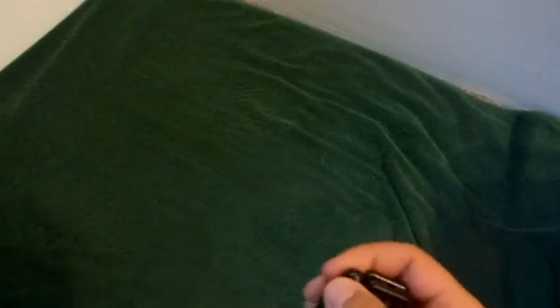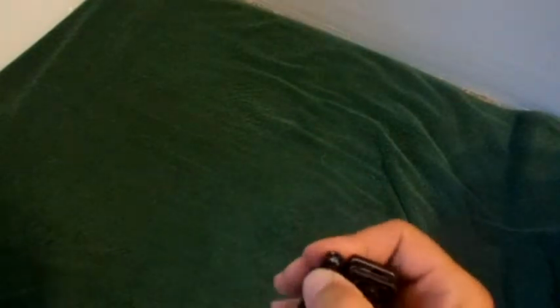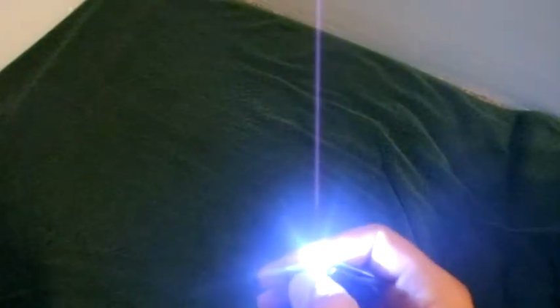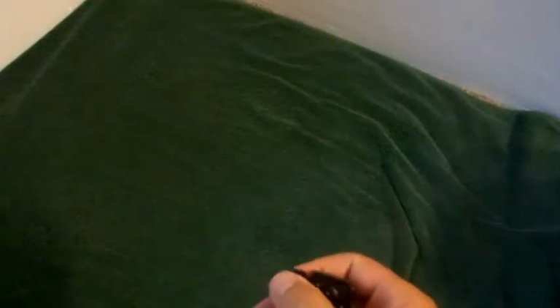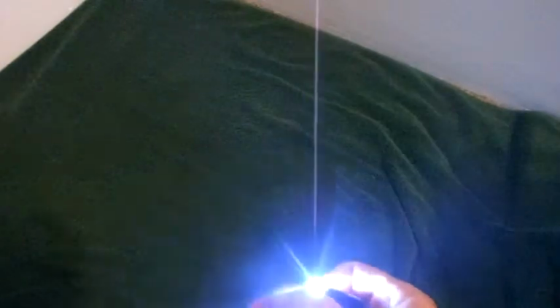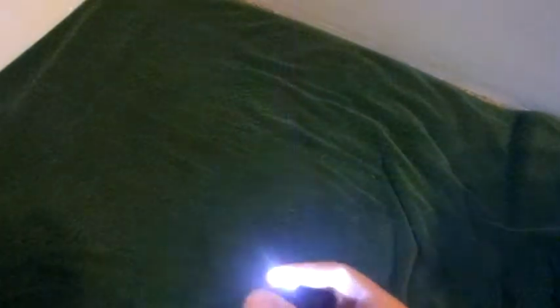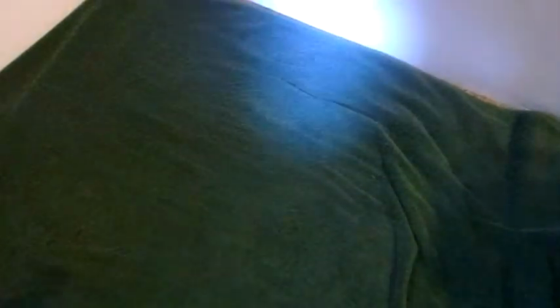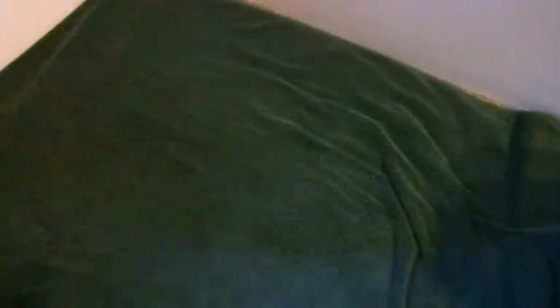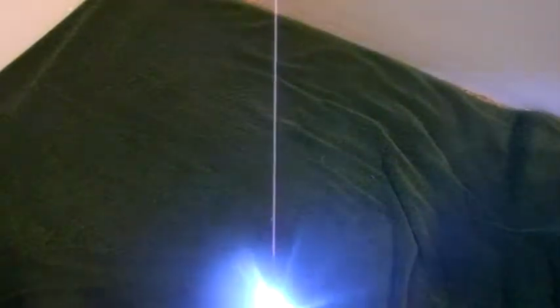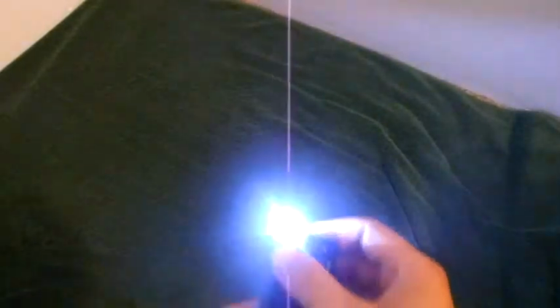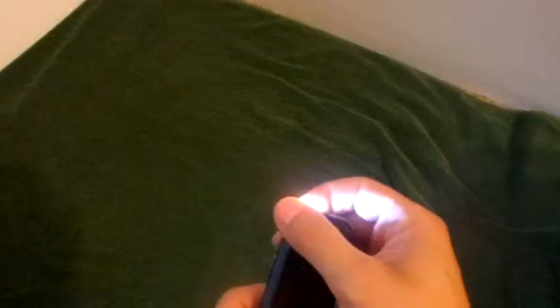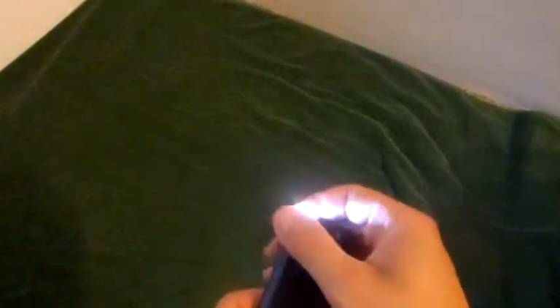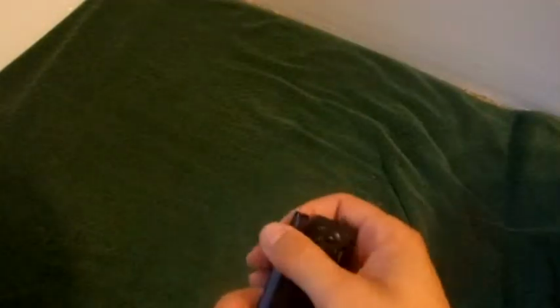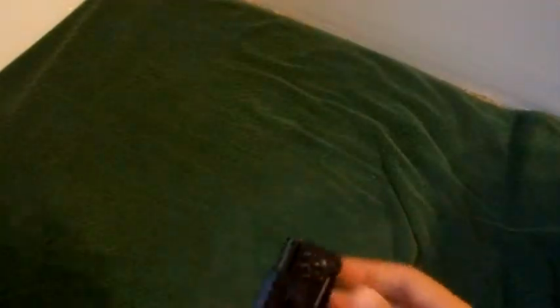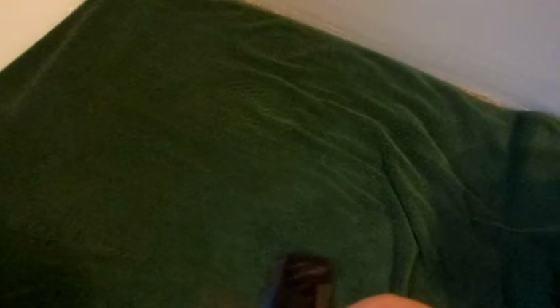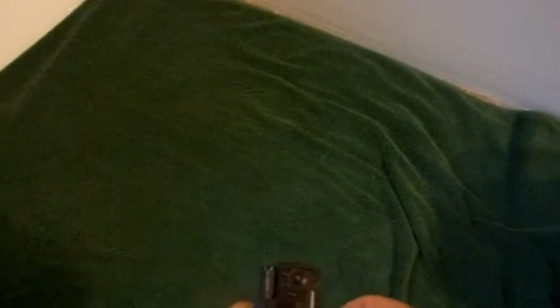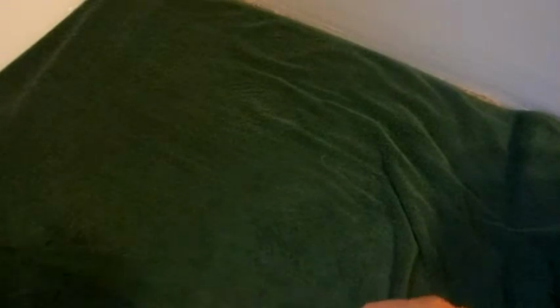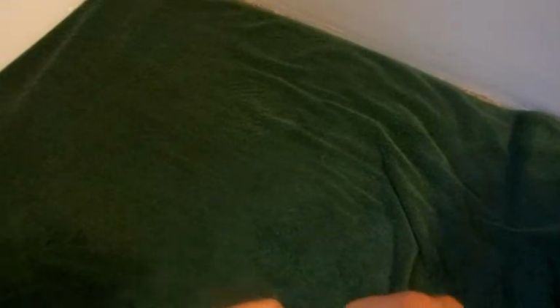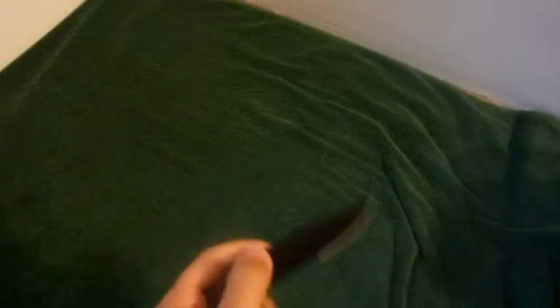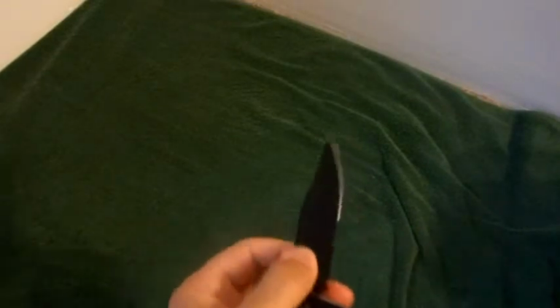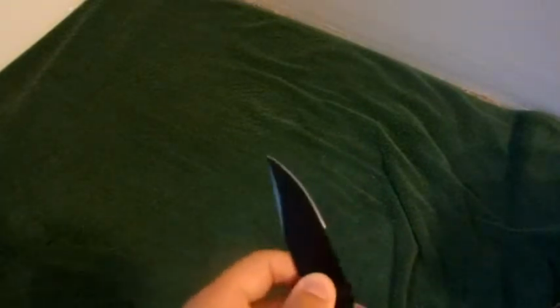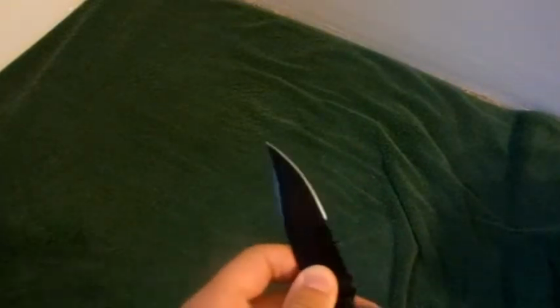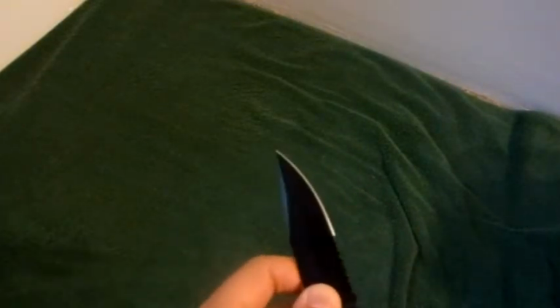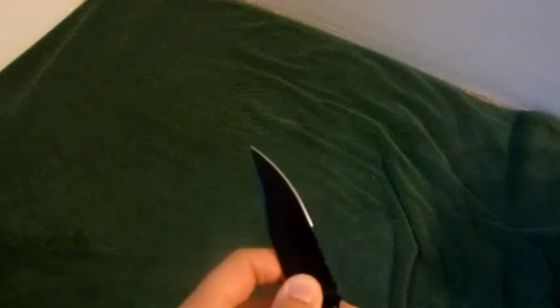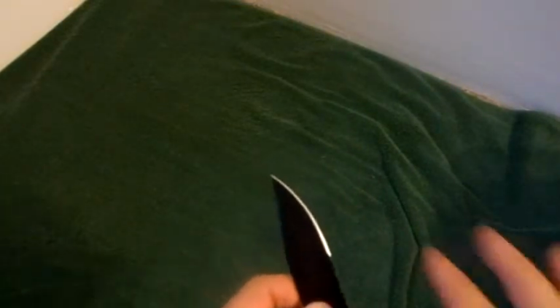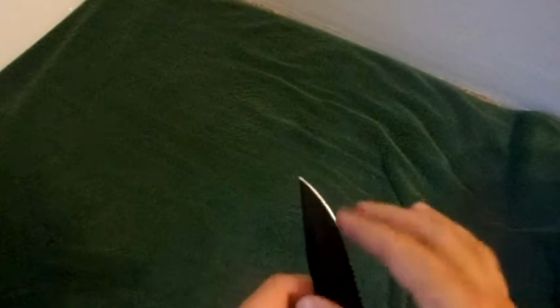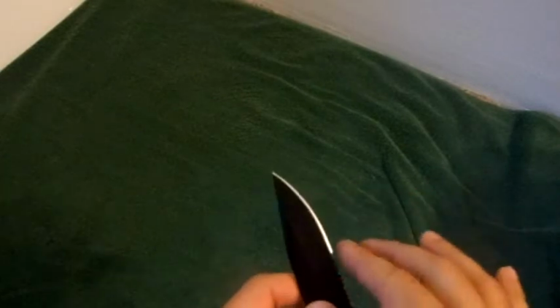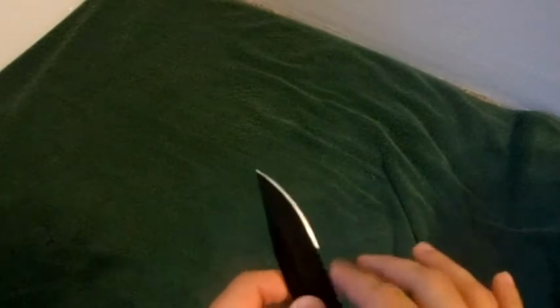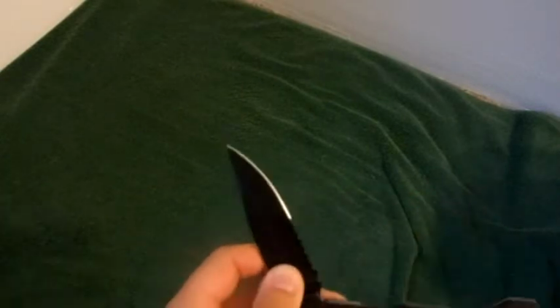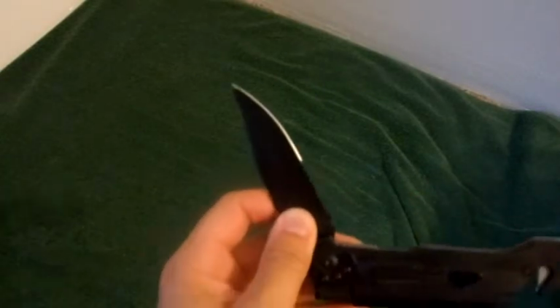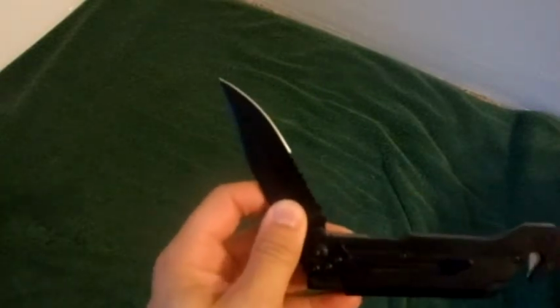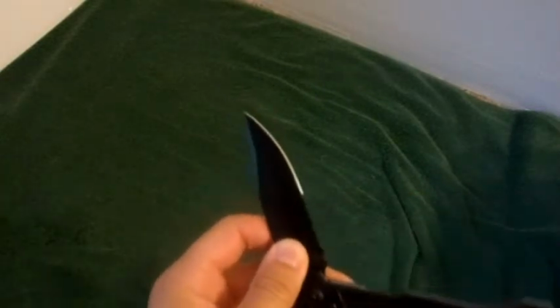One cool thing is you have a little knife you can screw in, and you get a little LED flashlight. It has a very nice sharp blade to it — a sharp blade and a little serrated blade as well.